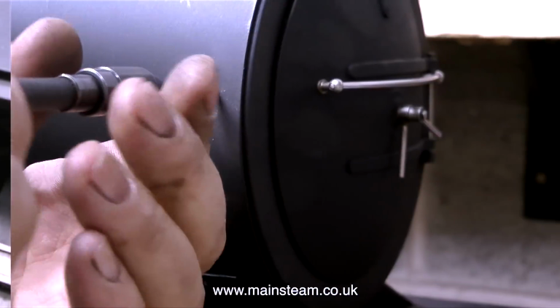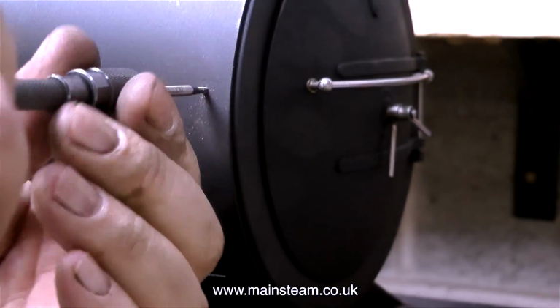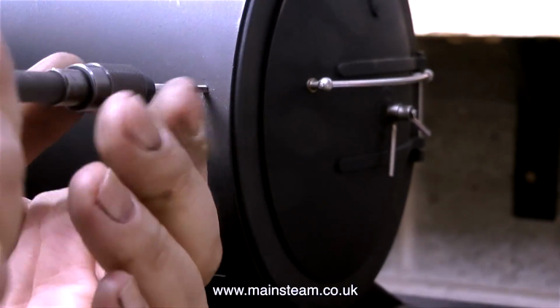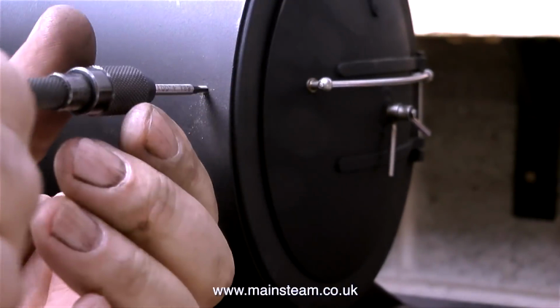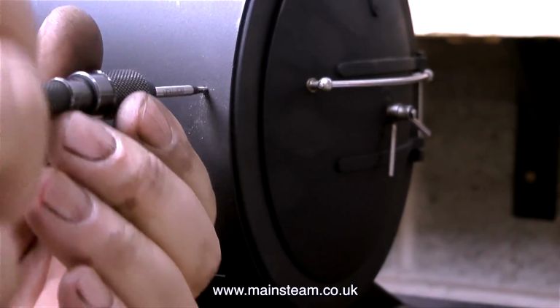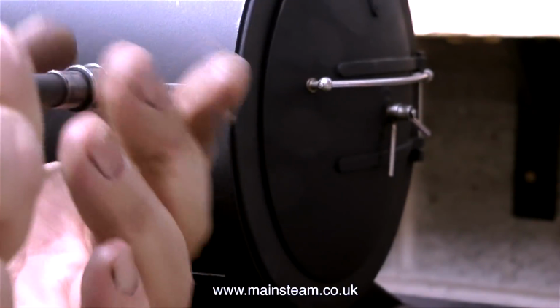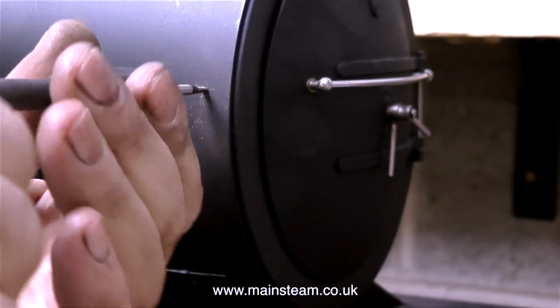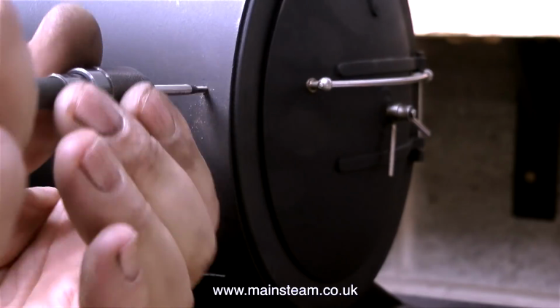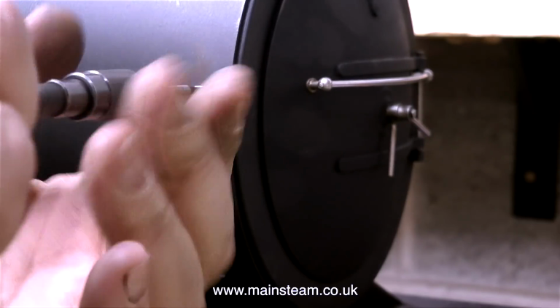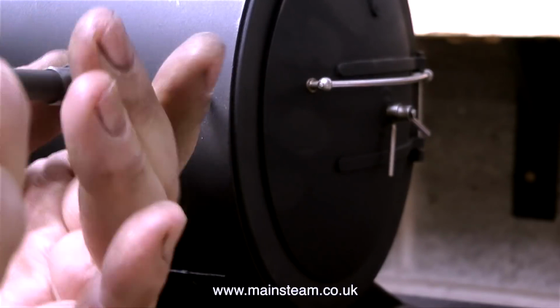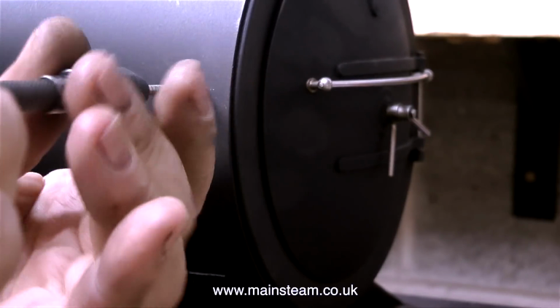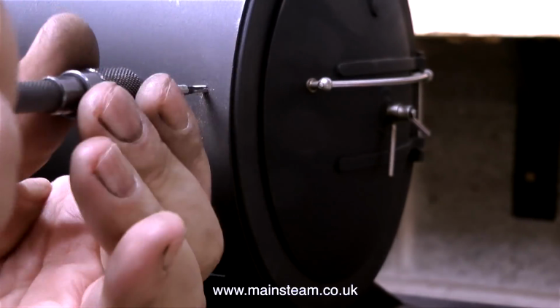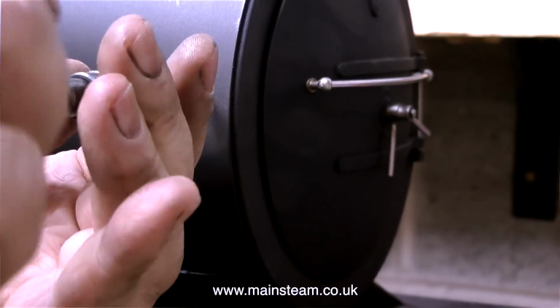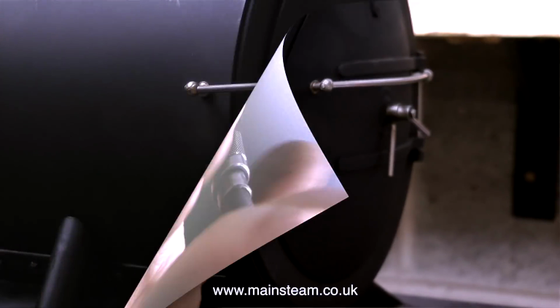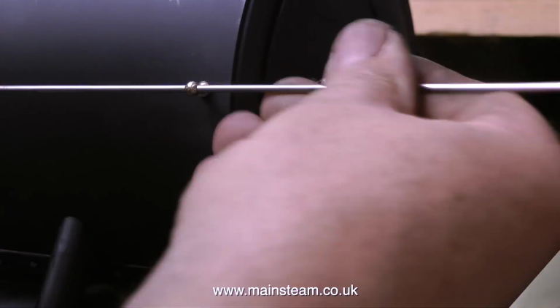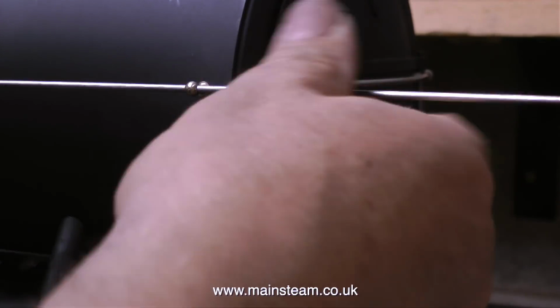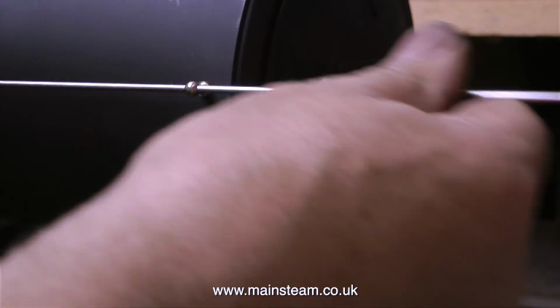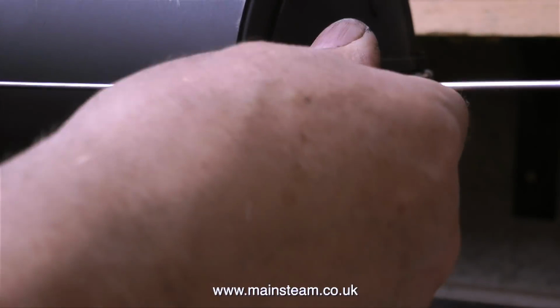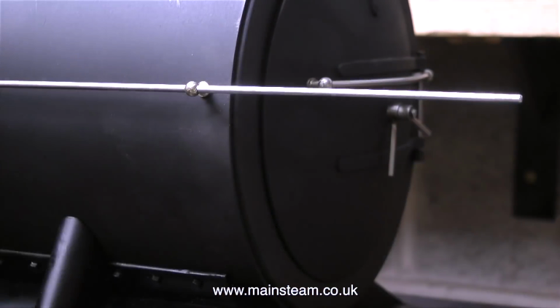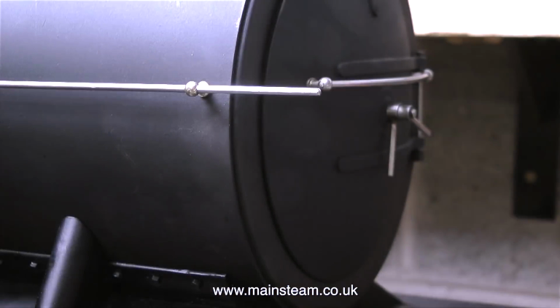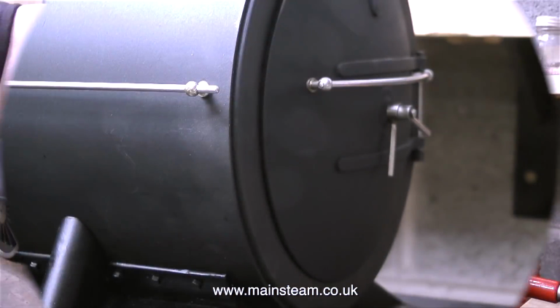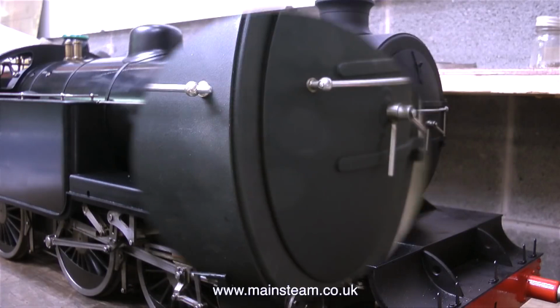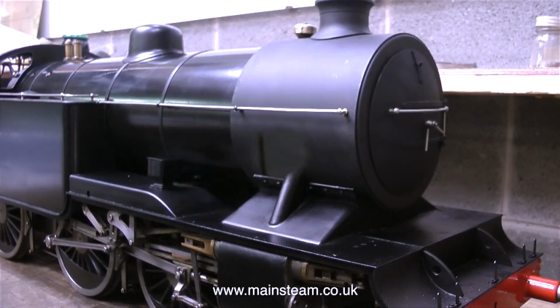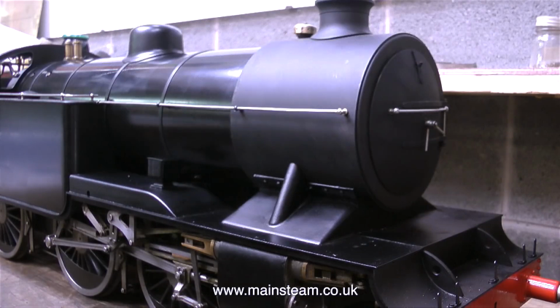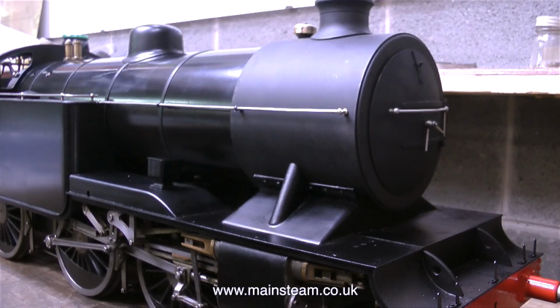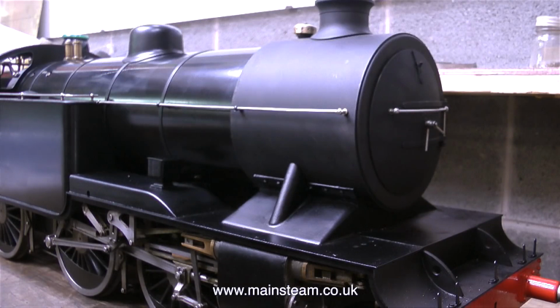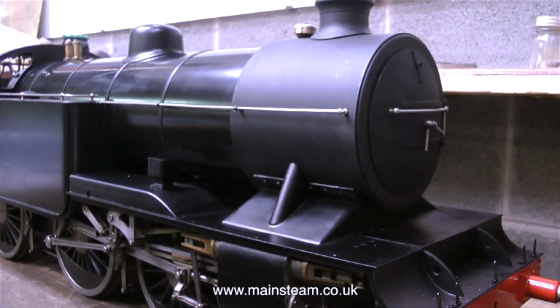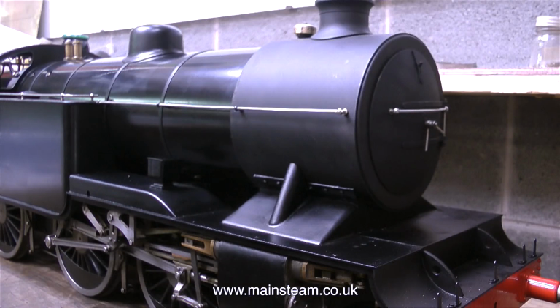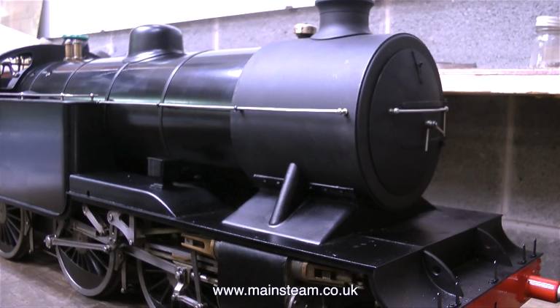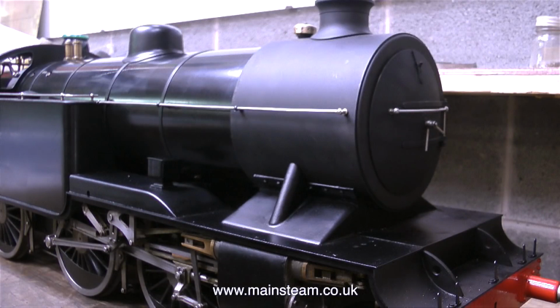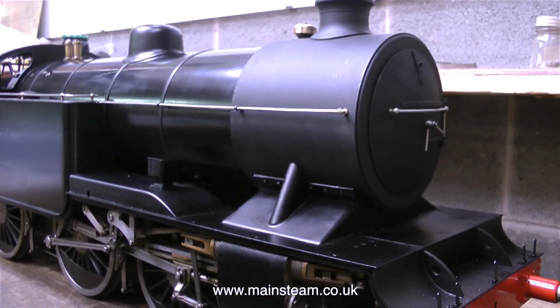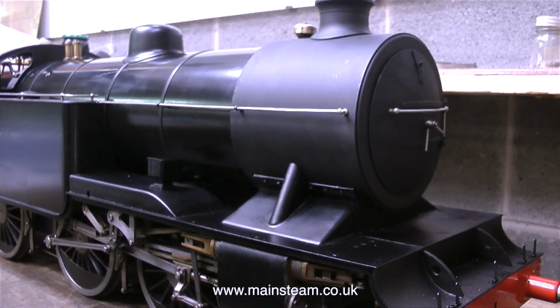Moving to the front of the engine, namely the smoke box, I had to drill out the broken handrail stanchion, re-tap the thread so I could screw in a new handrail stanchion, and this then allowed me to refit the original handrail.